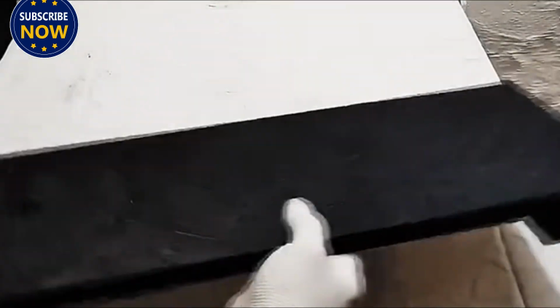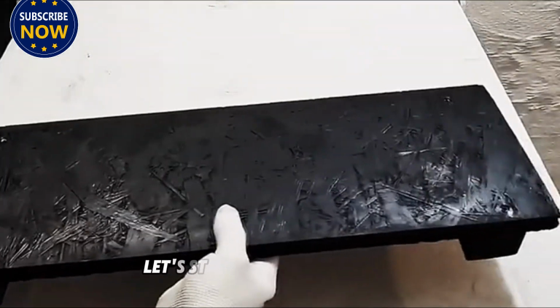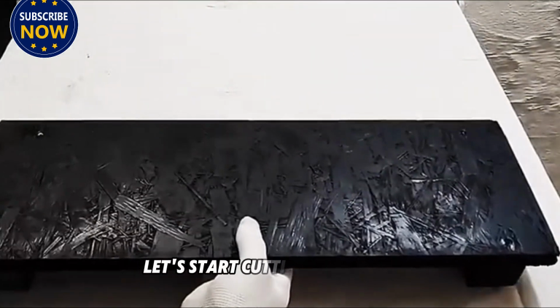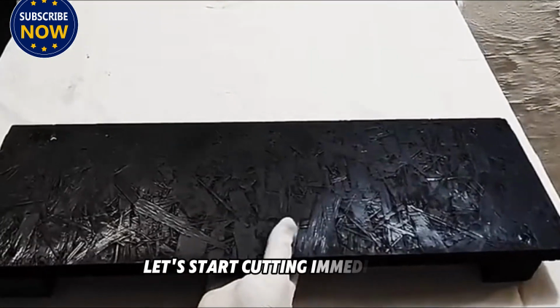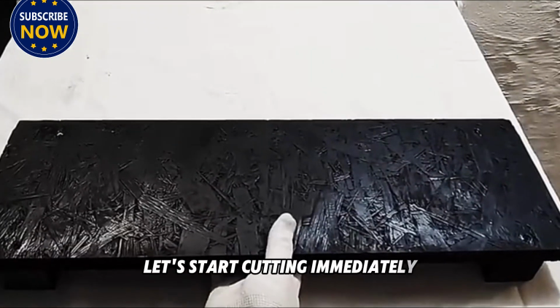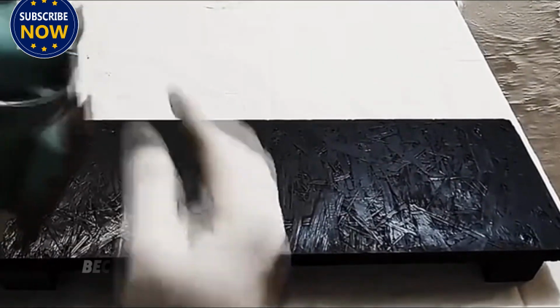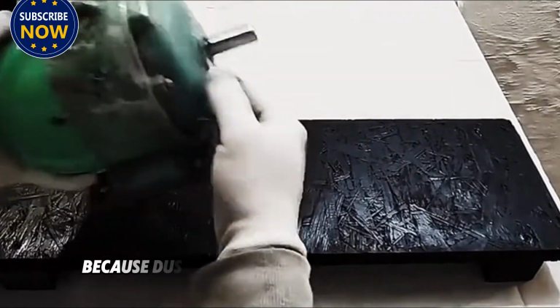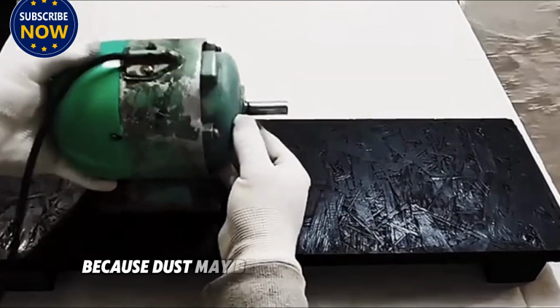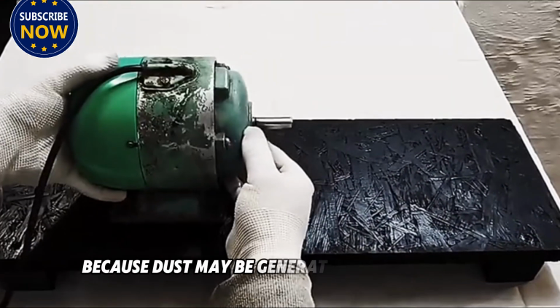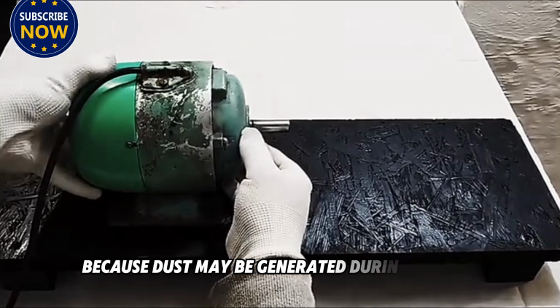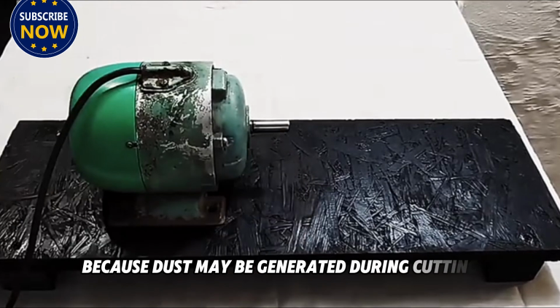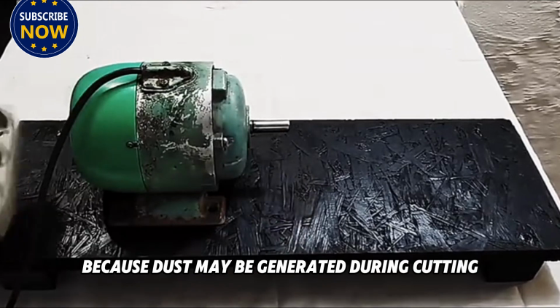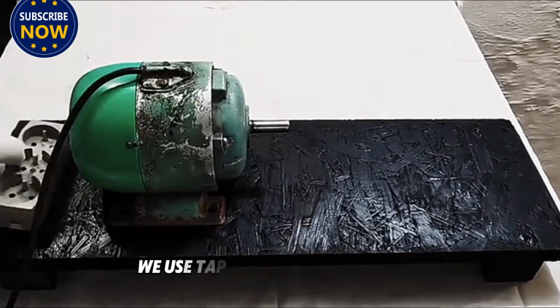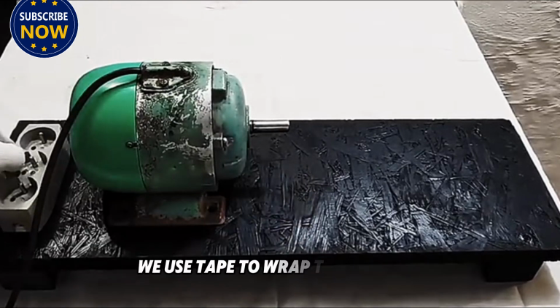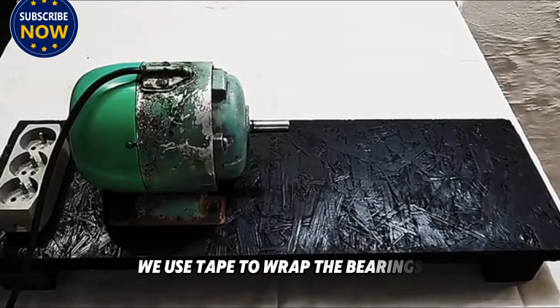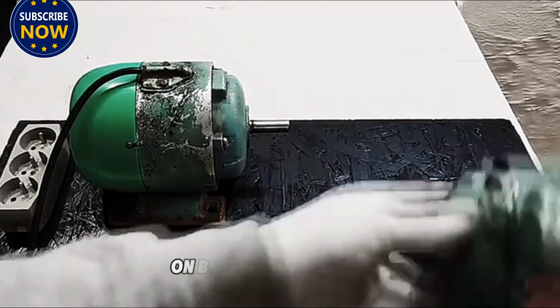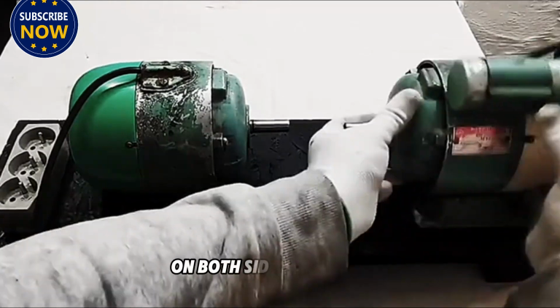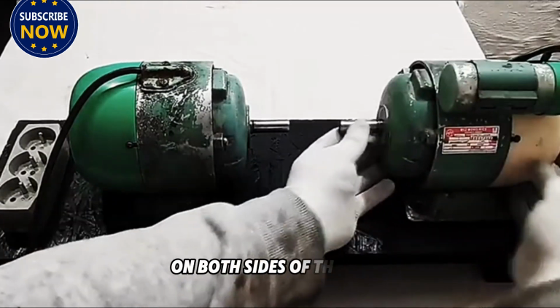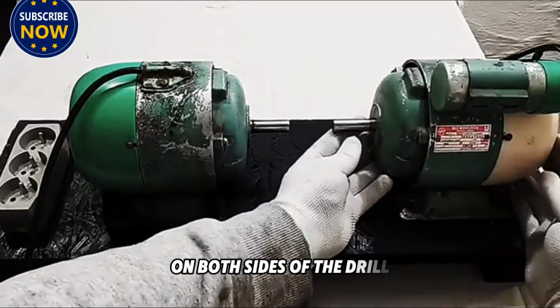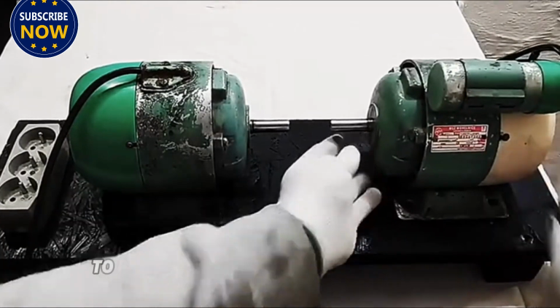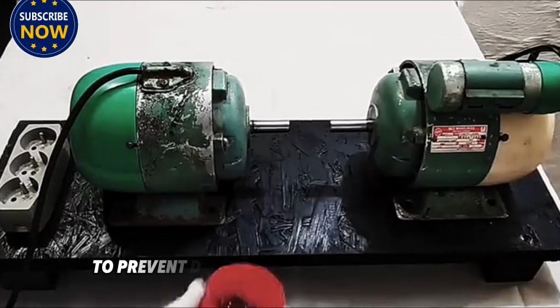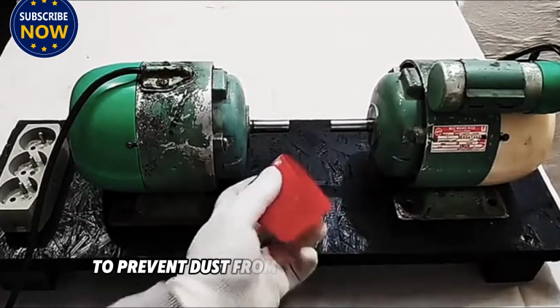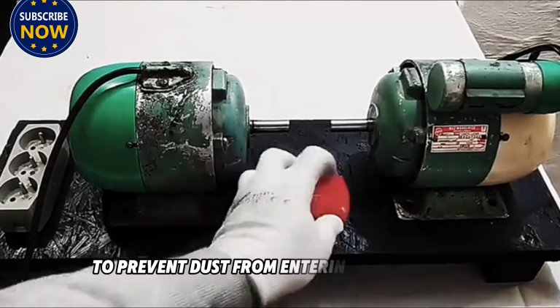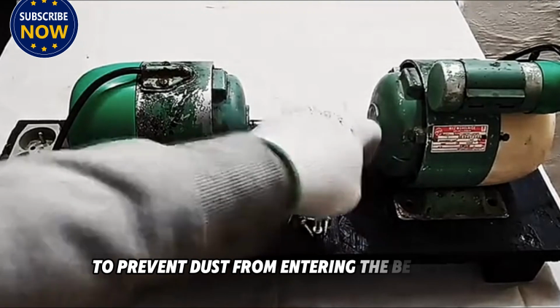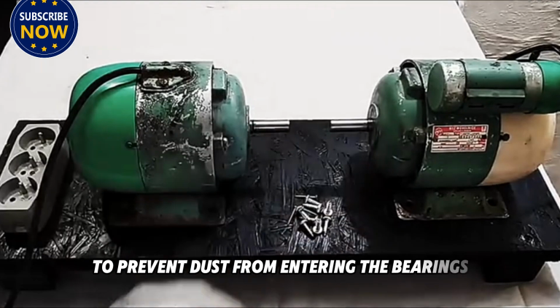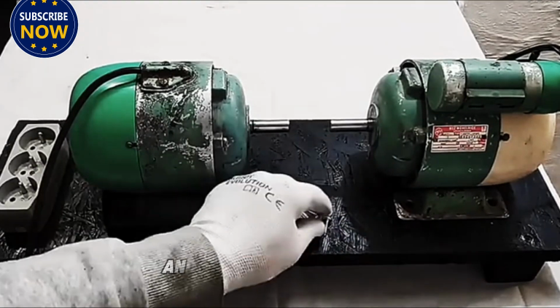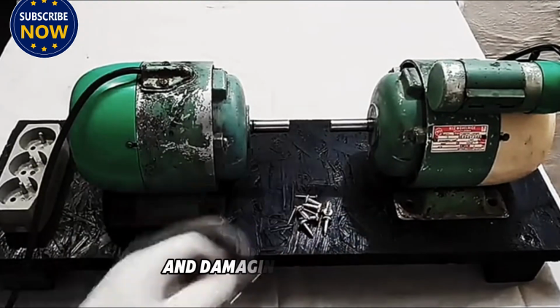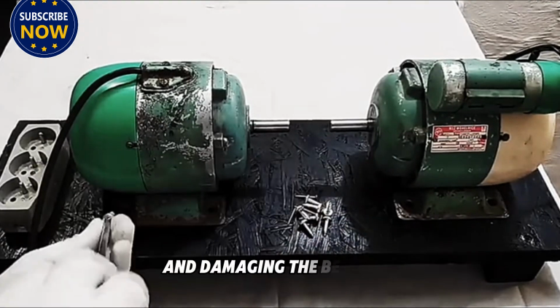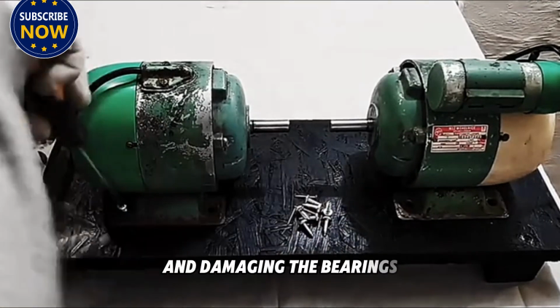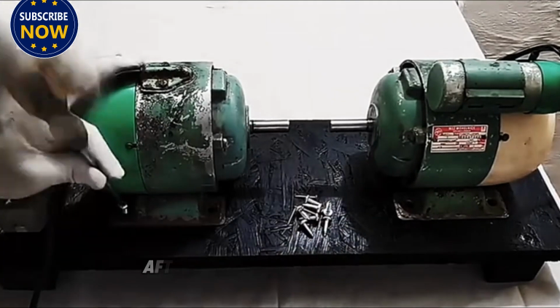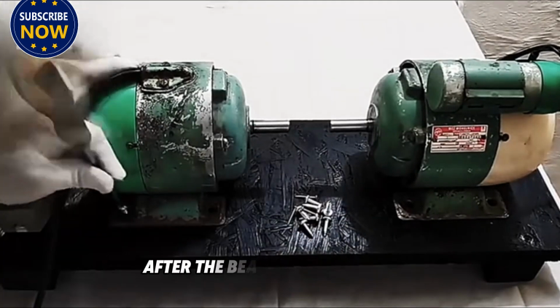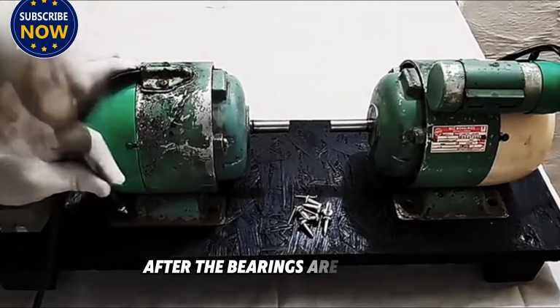Let's start cutting immediately. Because dust may be generated during cutting, we use tape to wrap the bearings on both sides of the rotor to prevent dust from entering the bearings and damaging them. After the bearings are wrapped, we are ready to begin cutting.